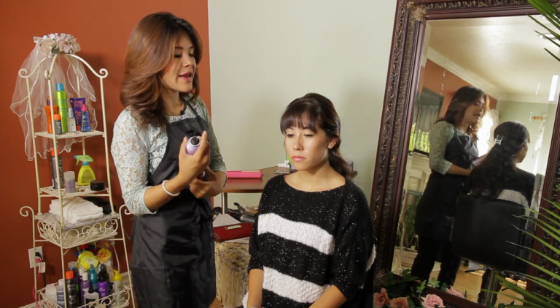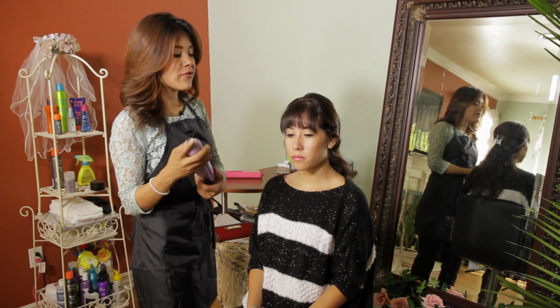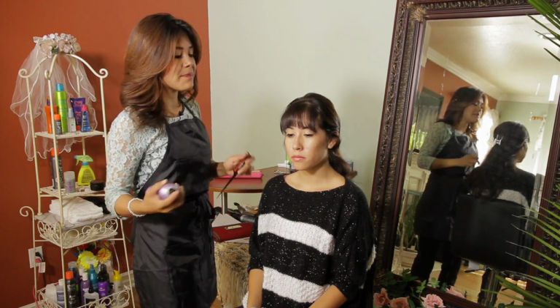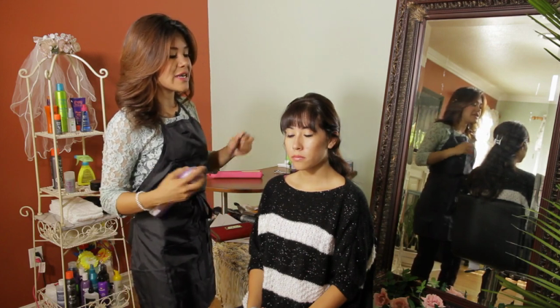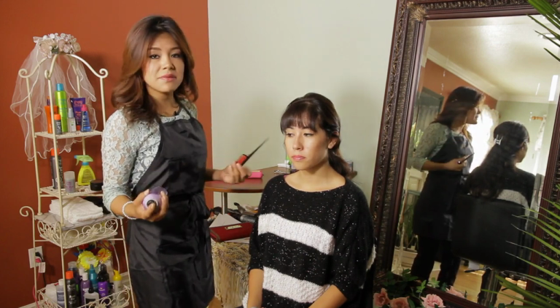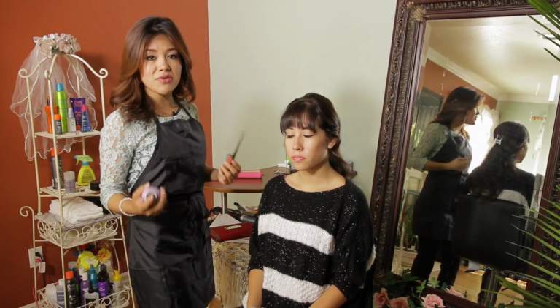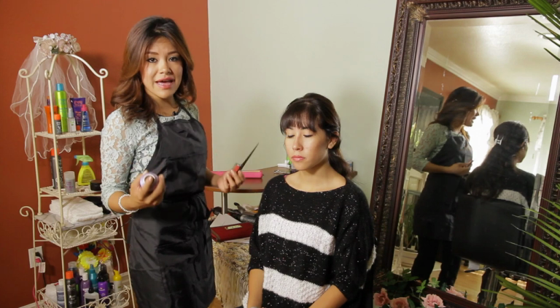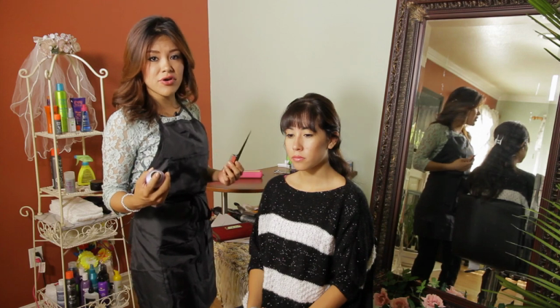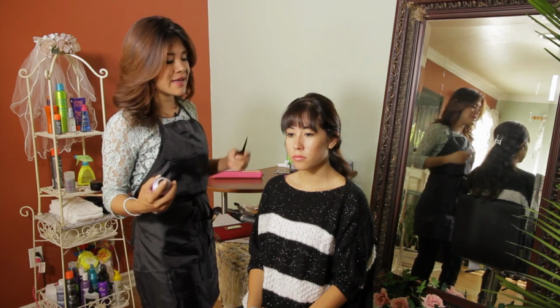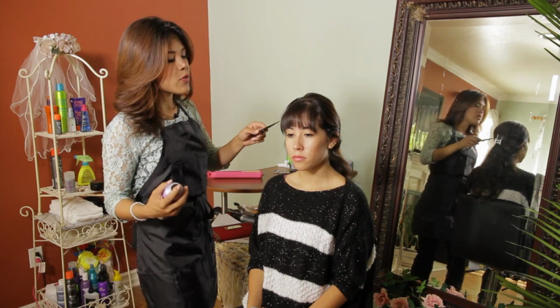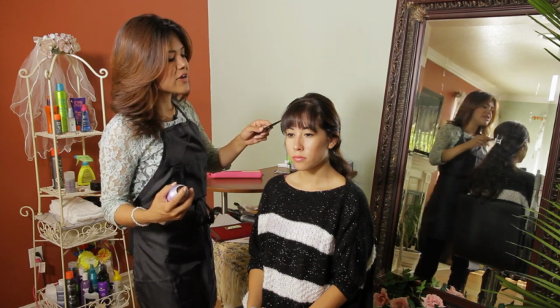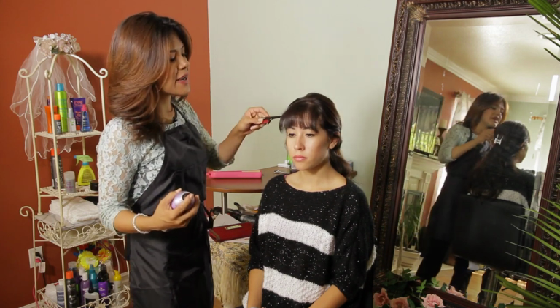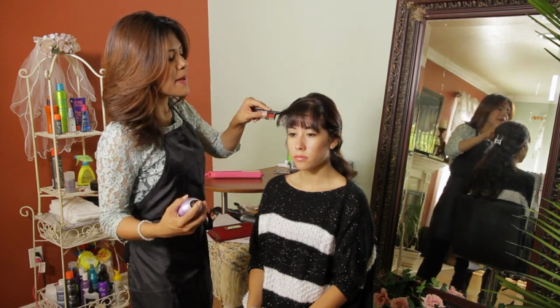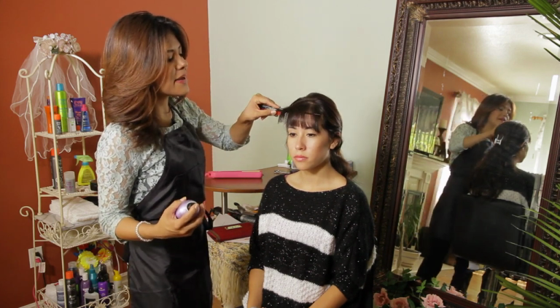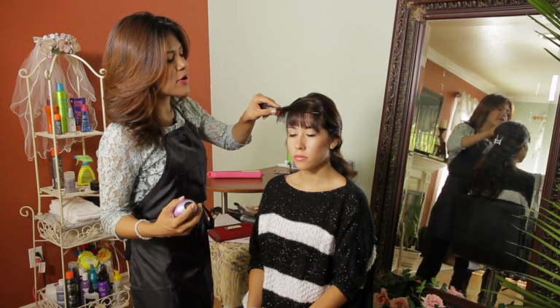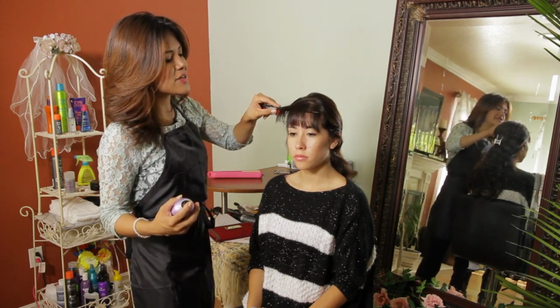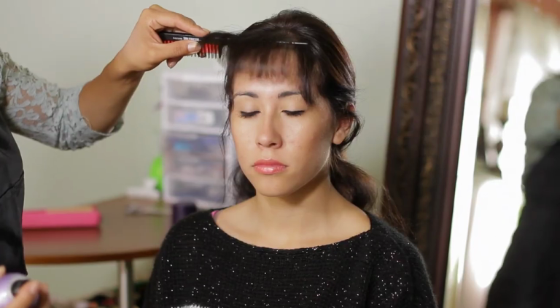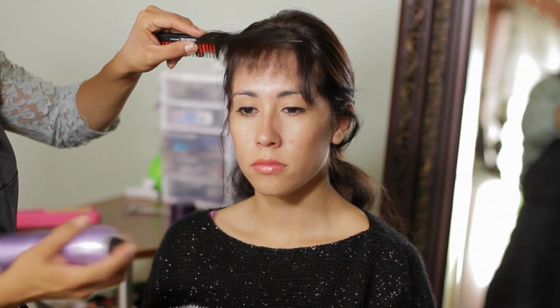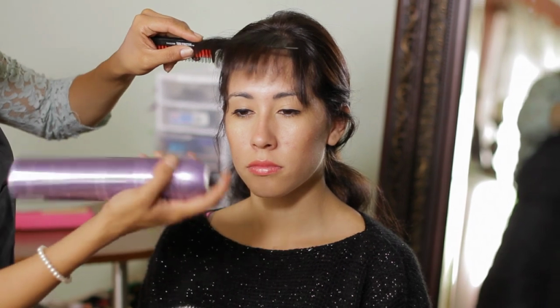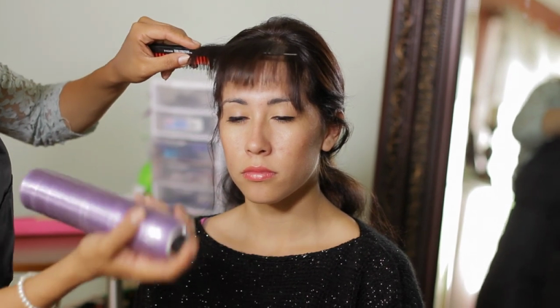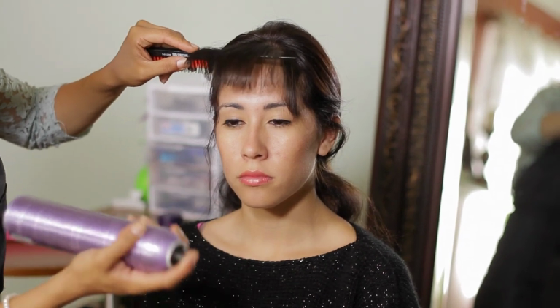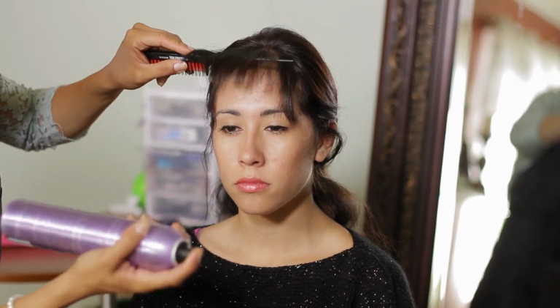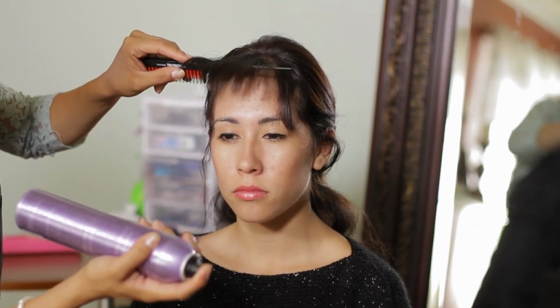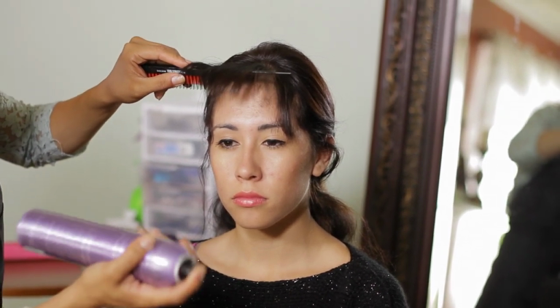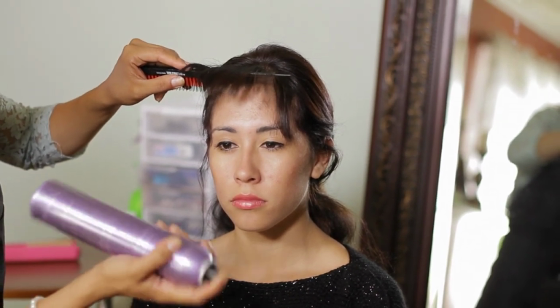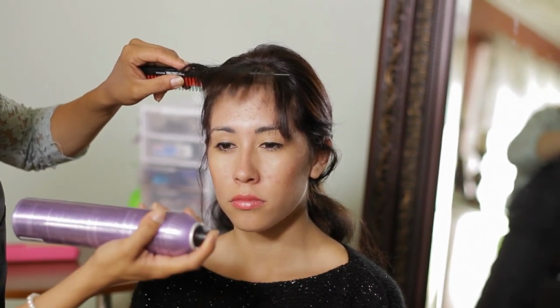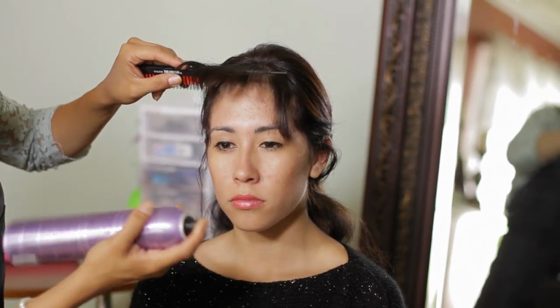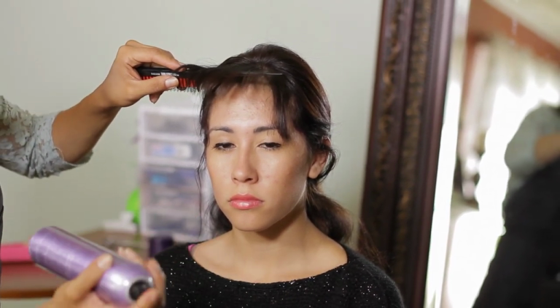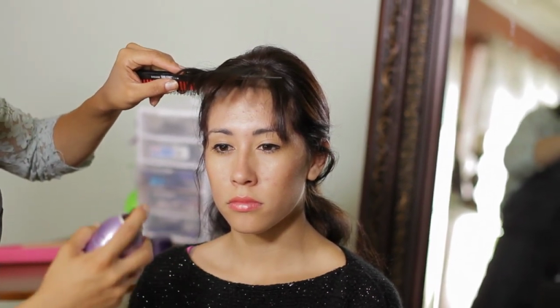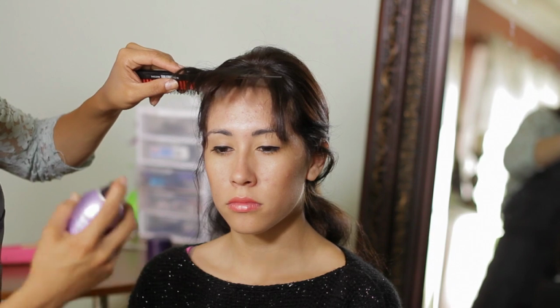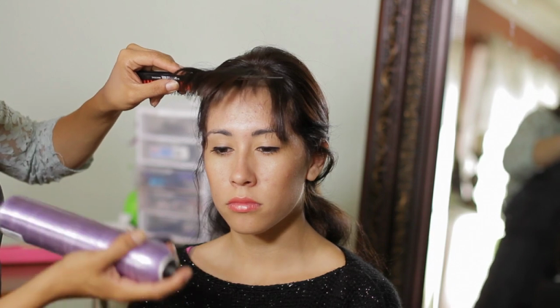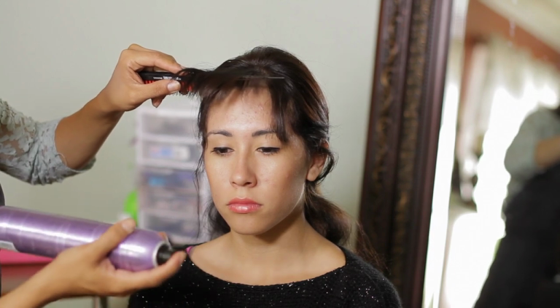Now if we want to build and keep the volume that we have on our bangs, we want to hairspray by applying our rat tail comb underneath and hairspraying from underneath going upwards.